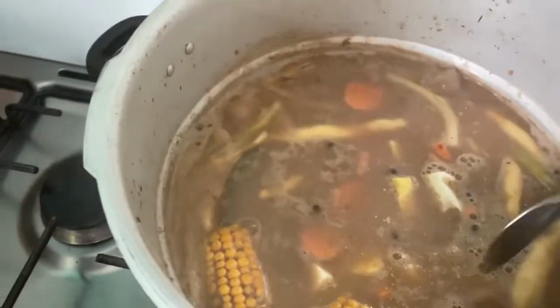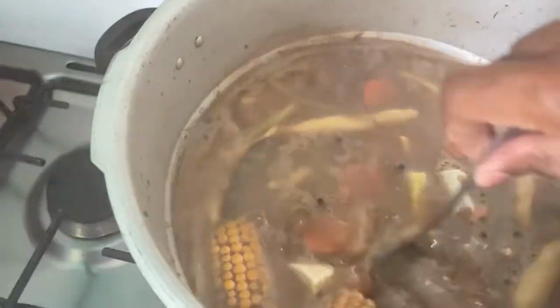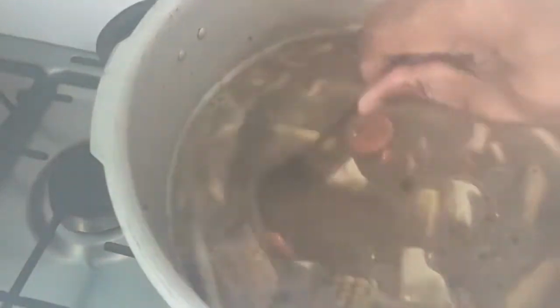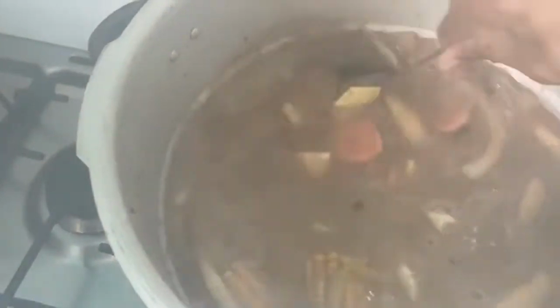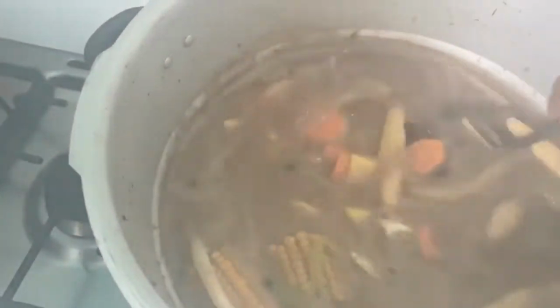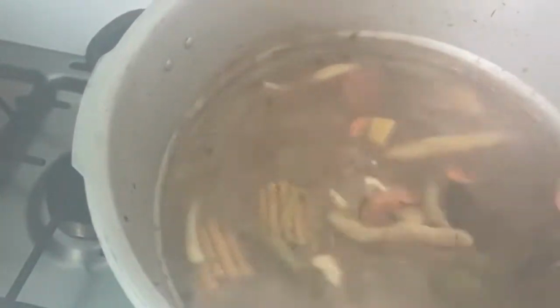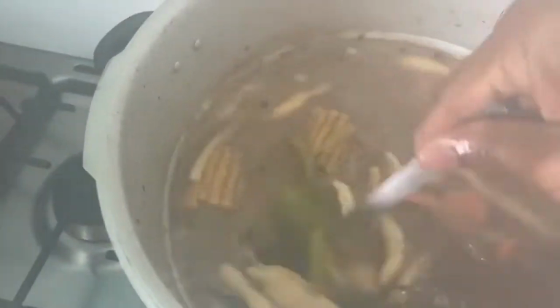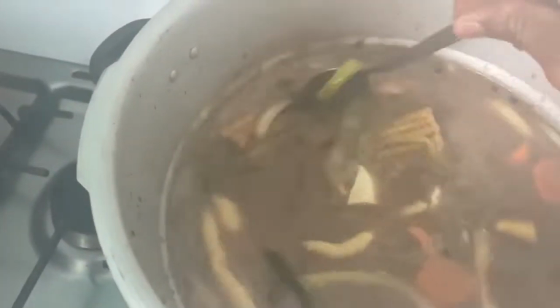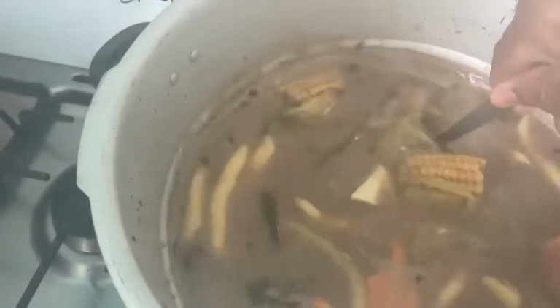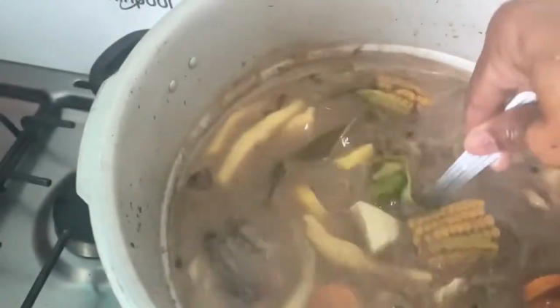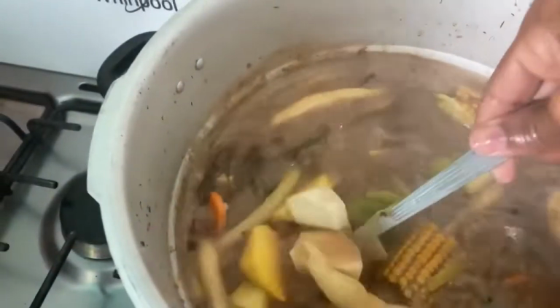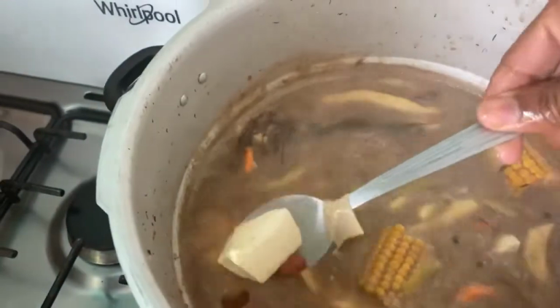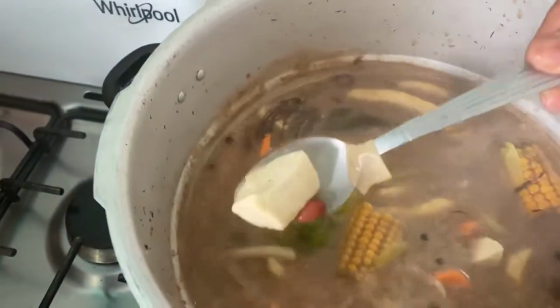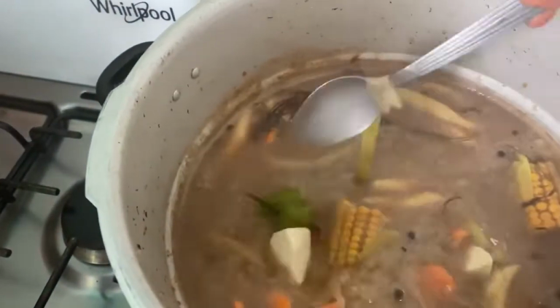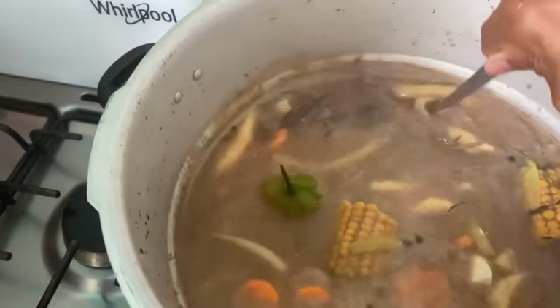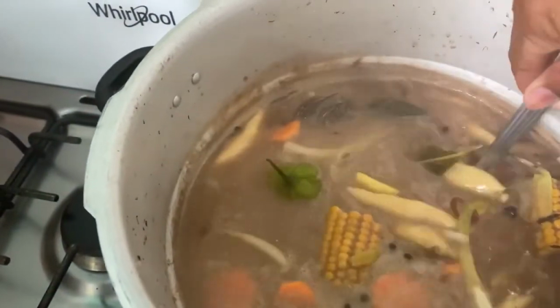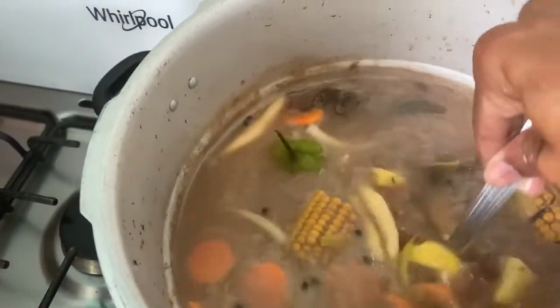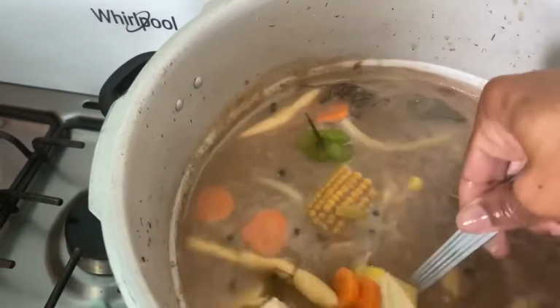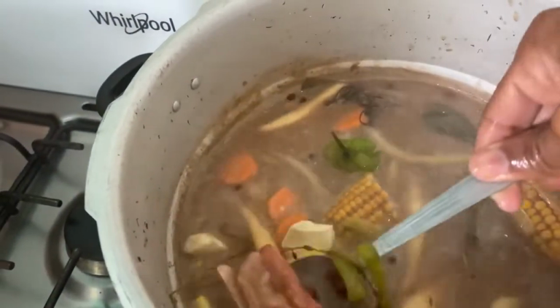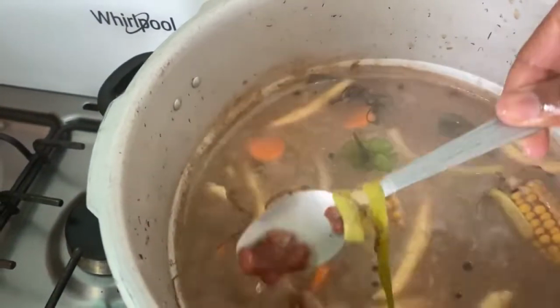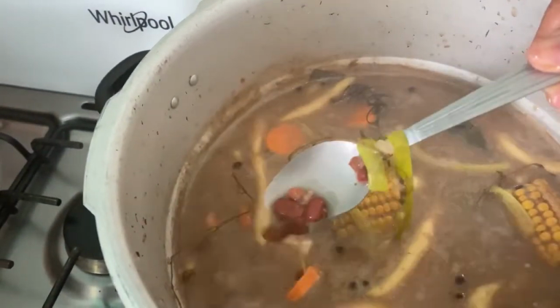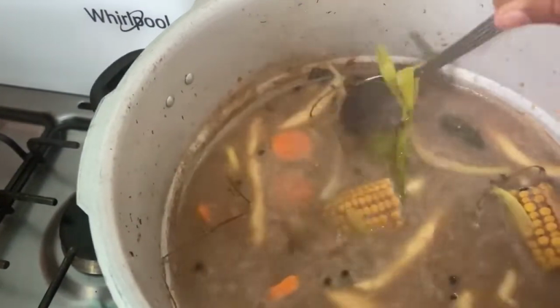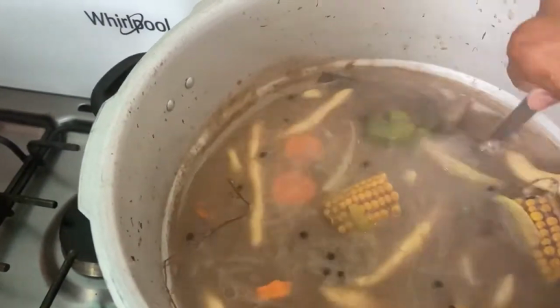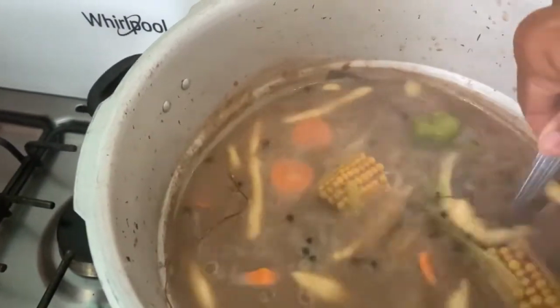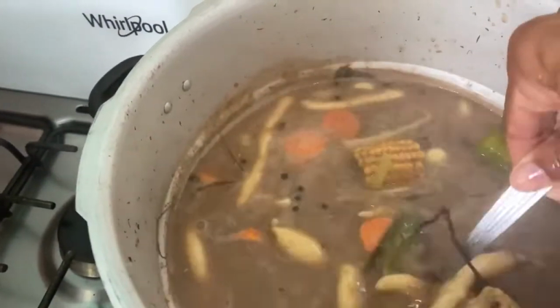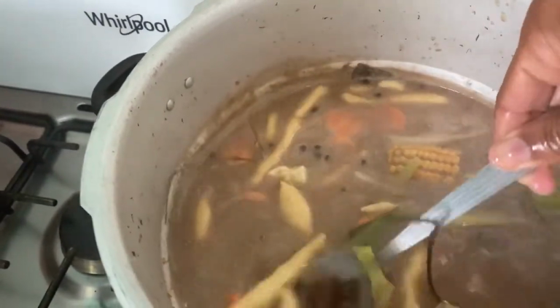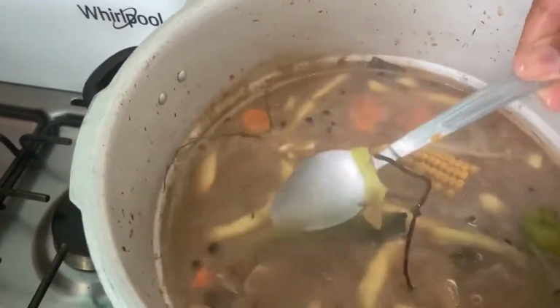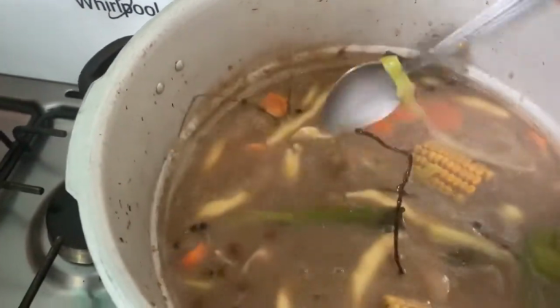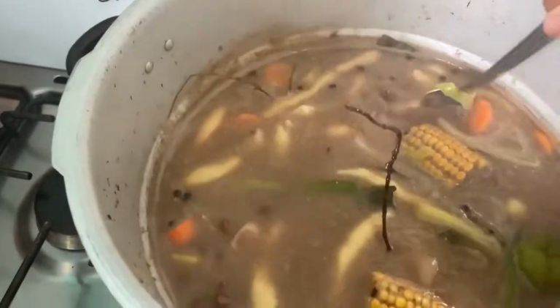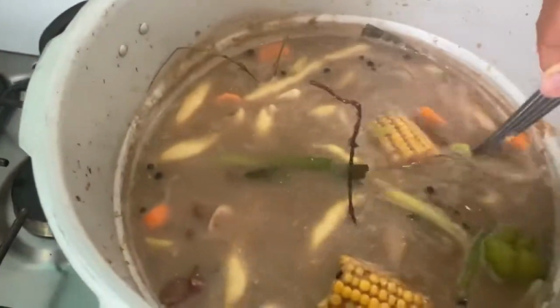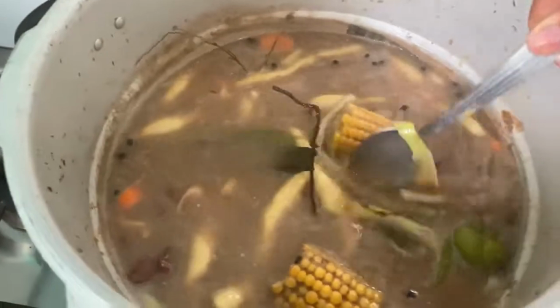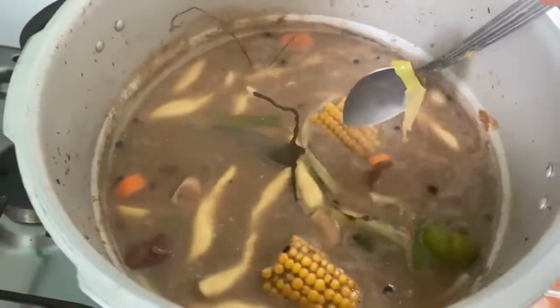The peas have already been pressured and boiled, so I boil everything together.